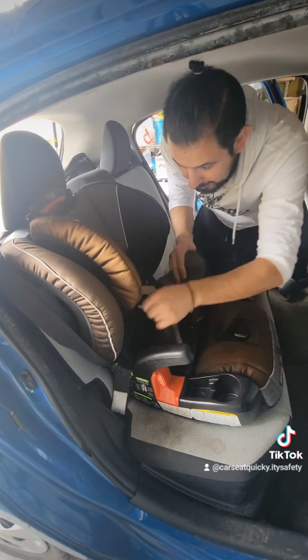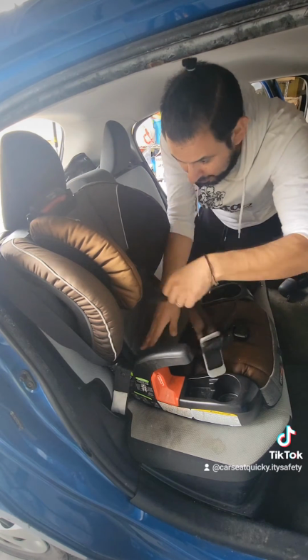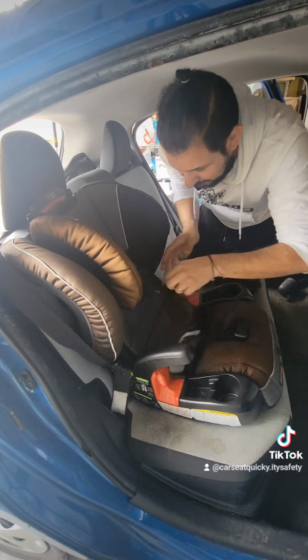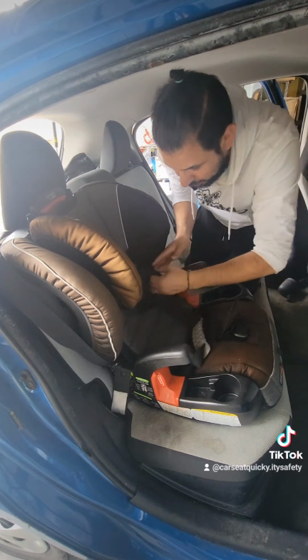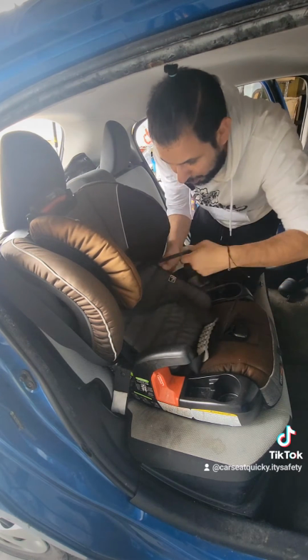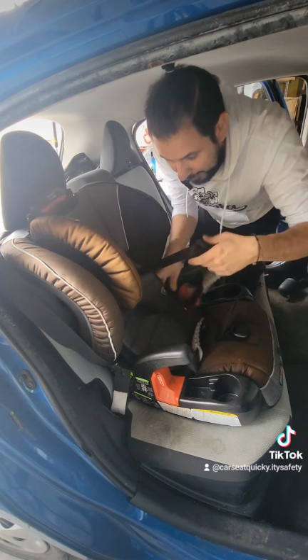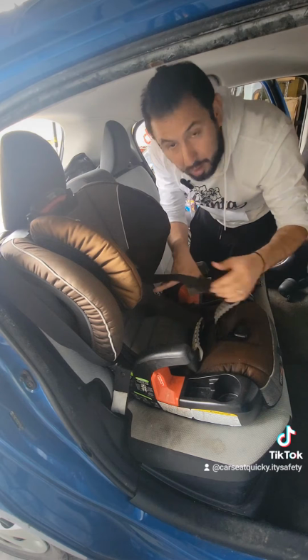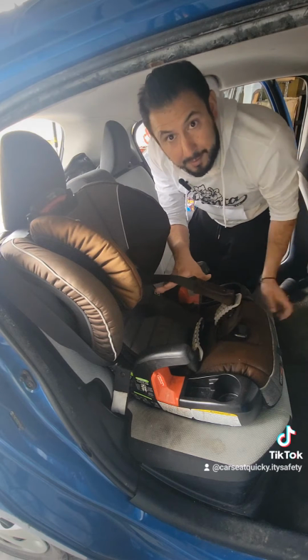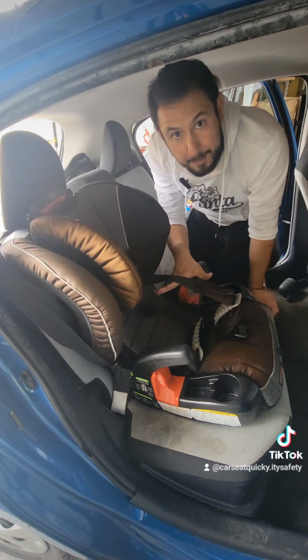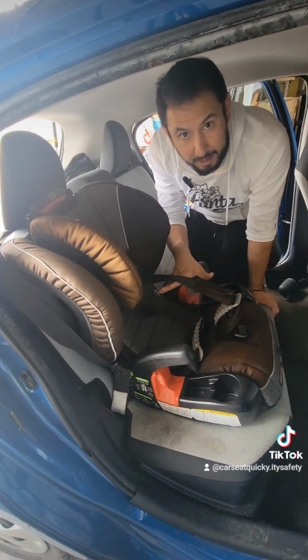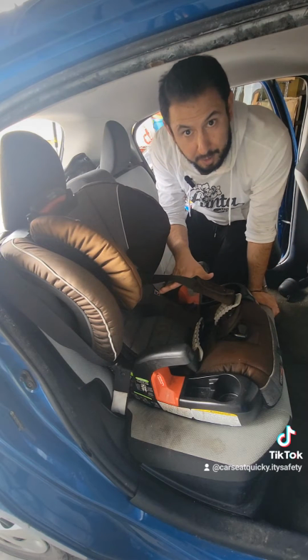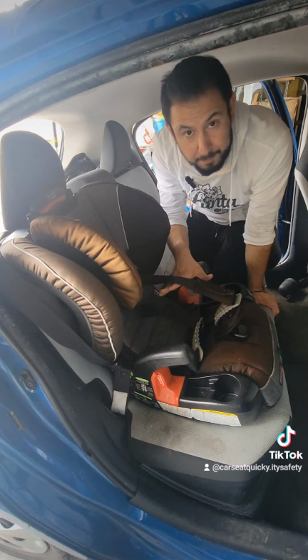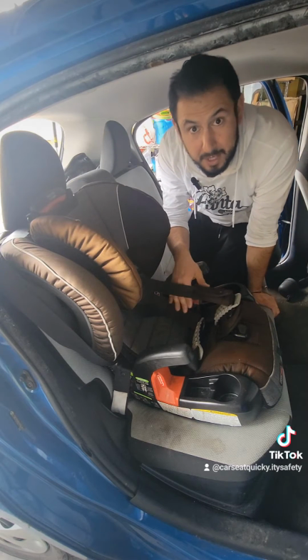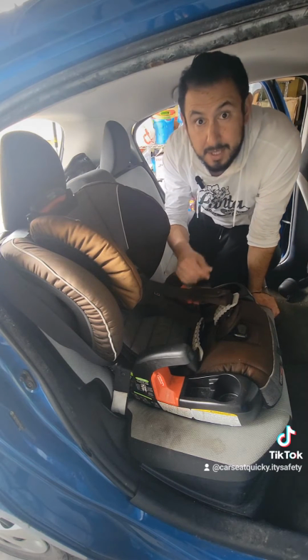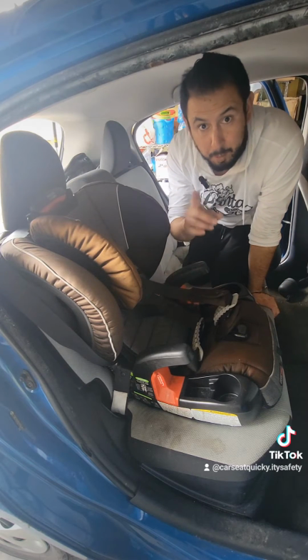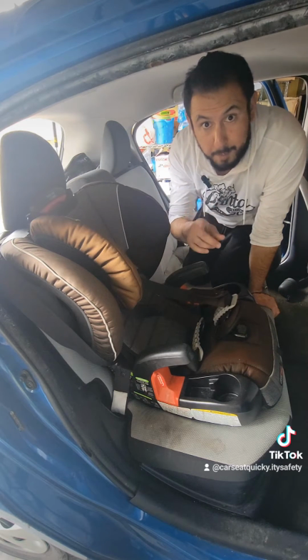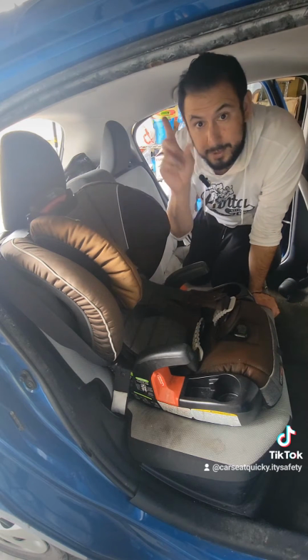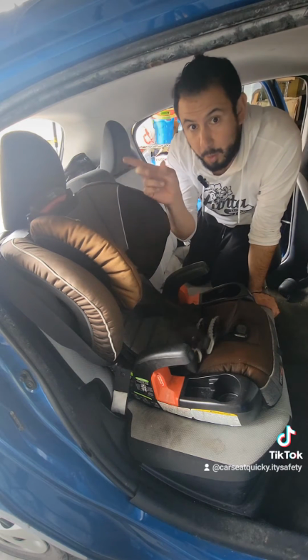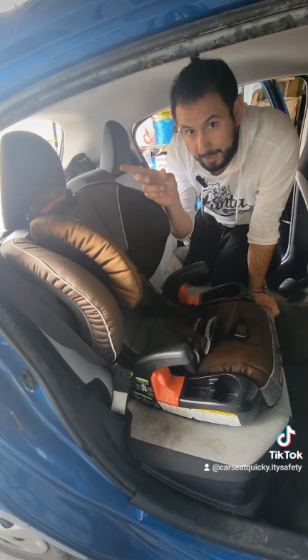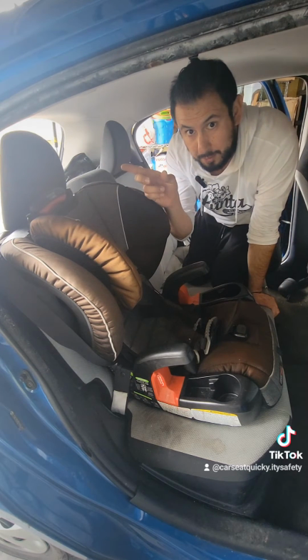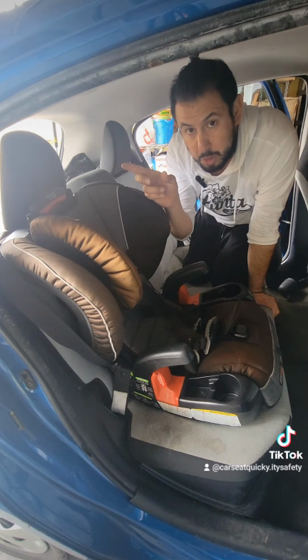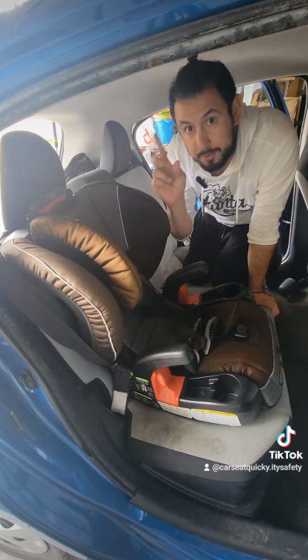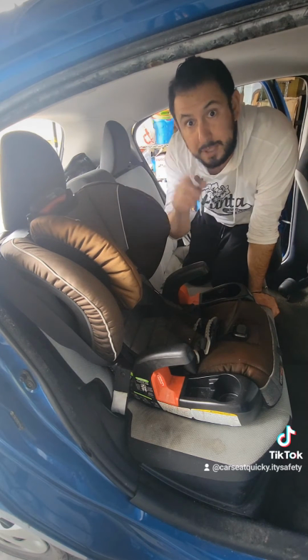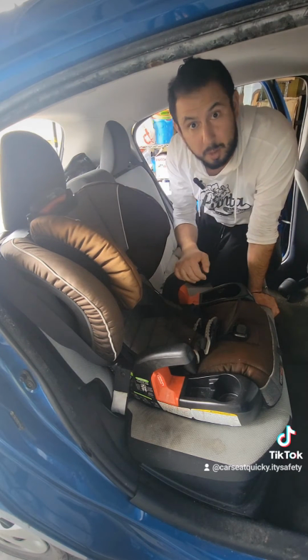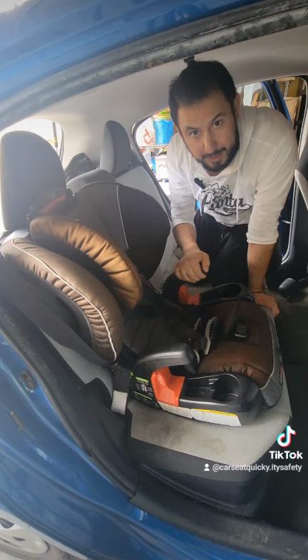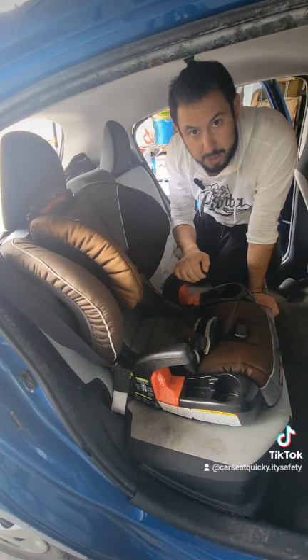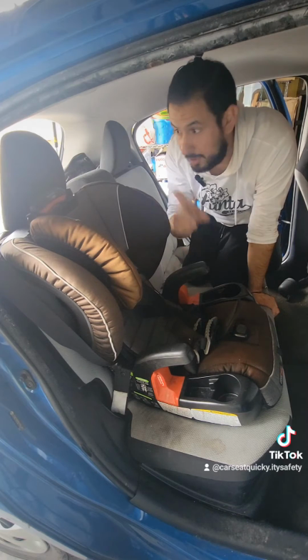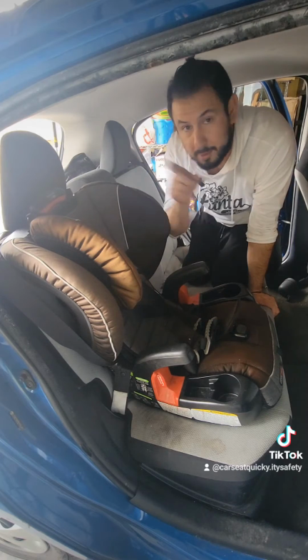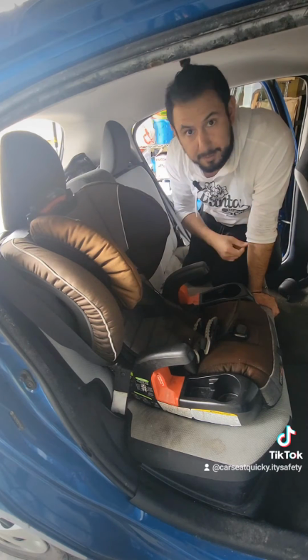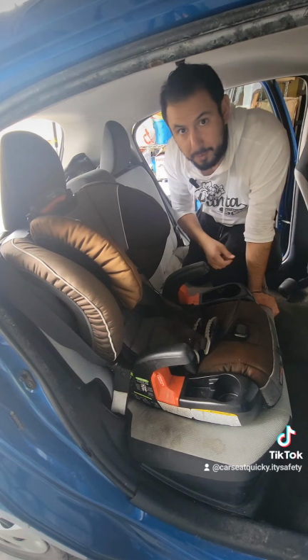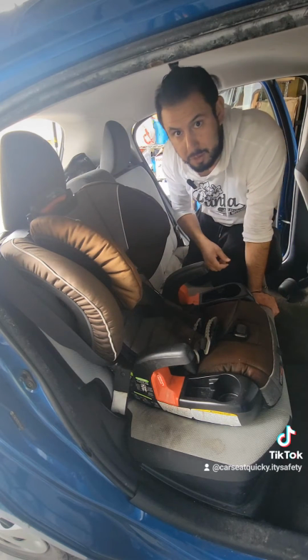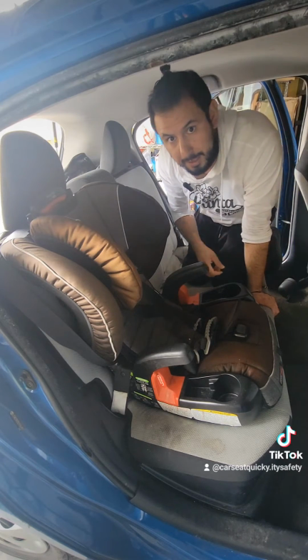Now that the seat belt part is nice and secure, you're ready to harness the baby in the car. But remember, we did throw our tether in the trunk, so we need to go and attach it. Let's head over to the trunk now.